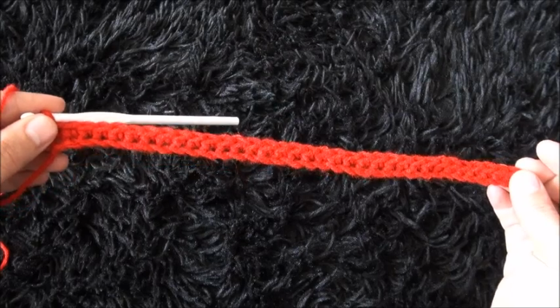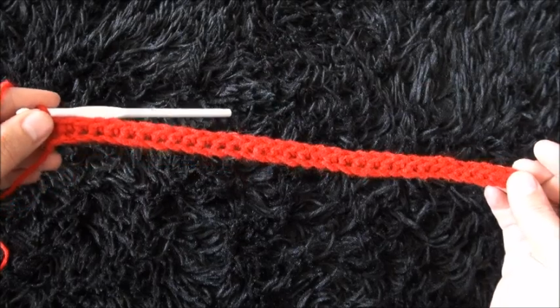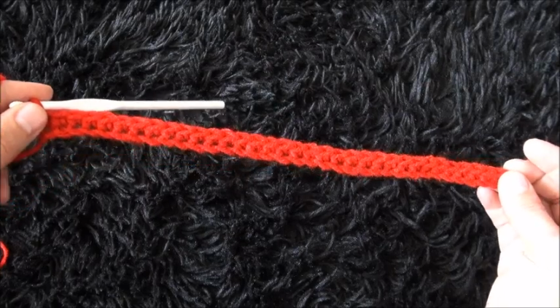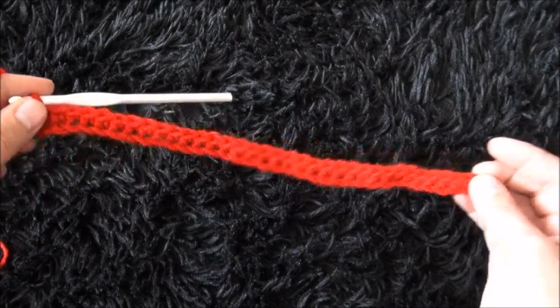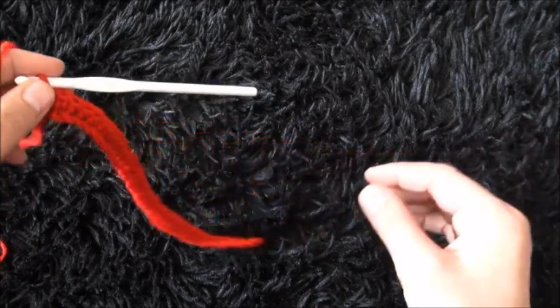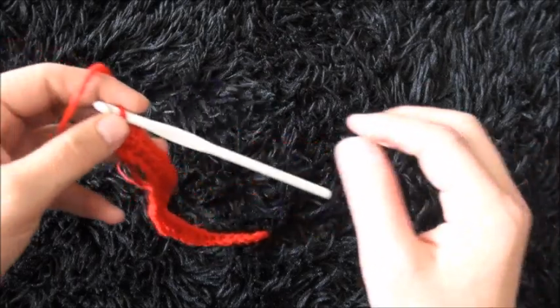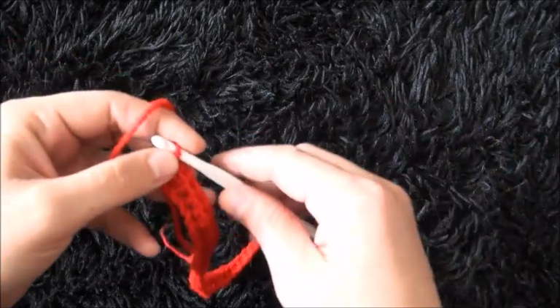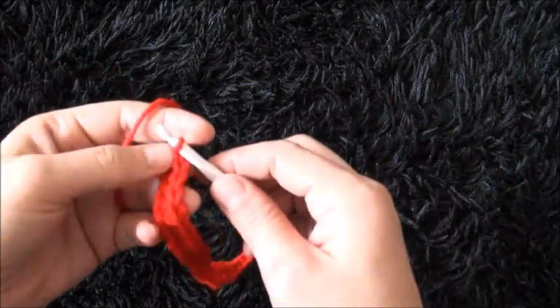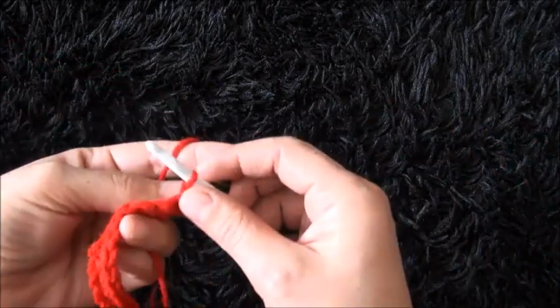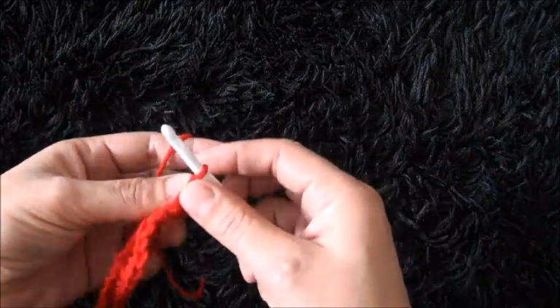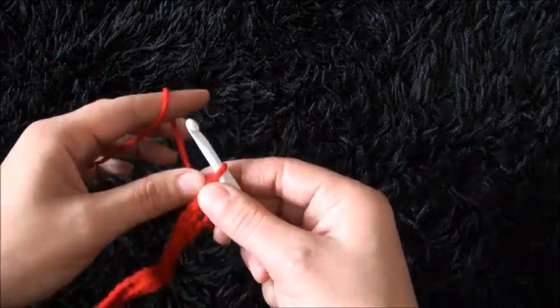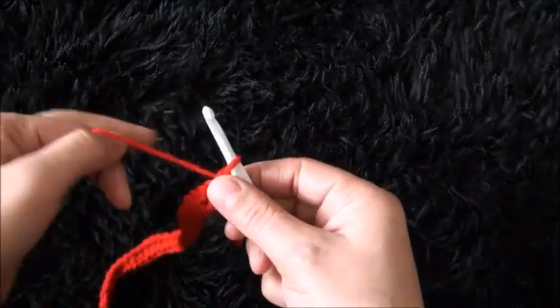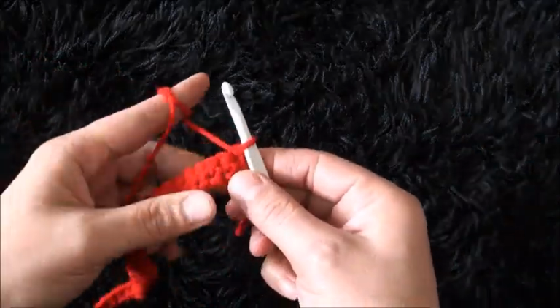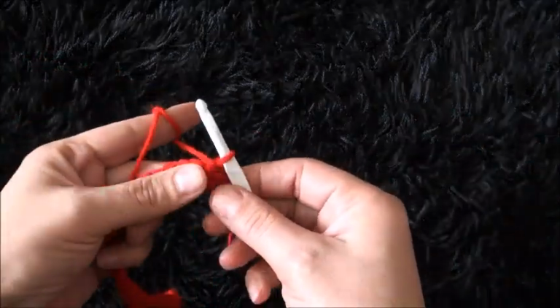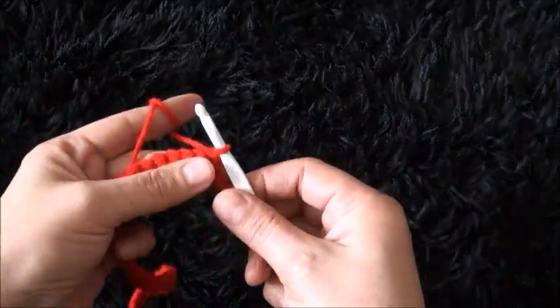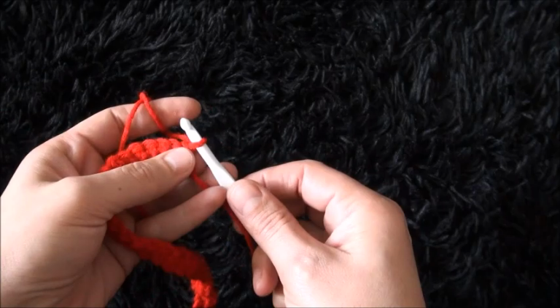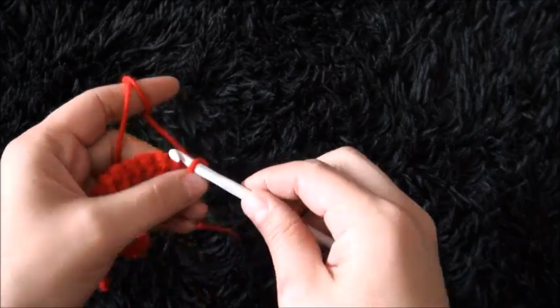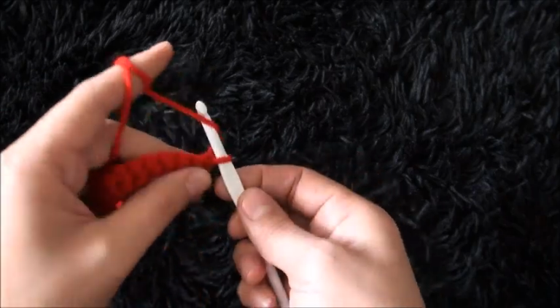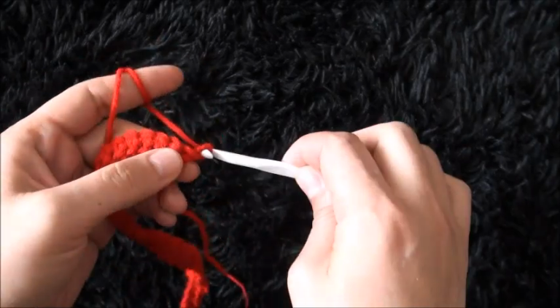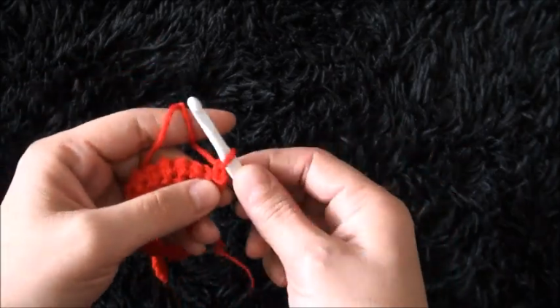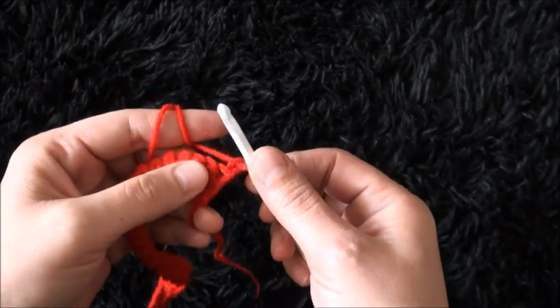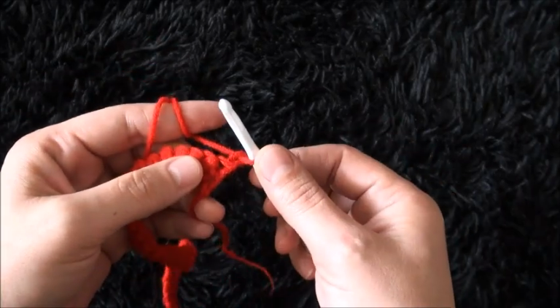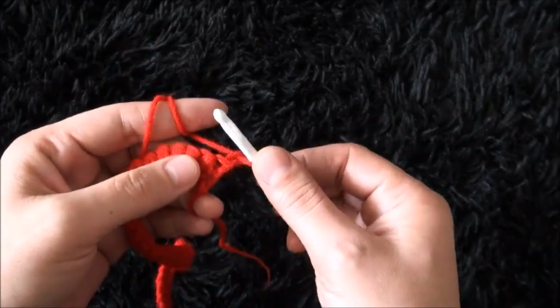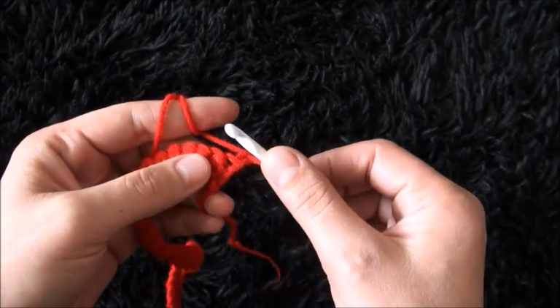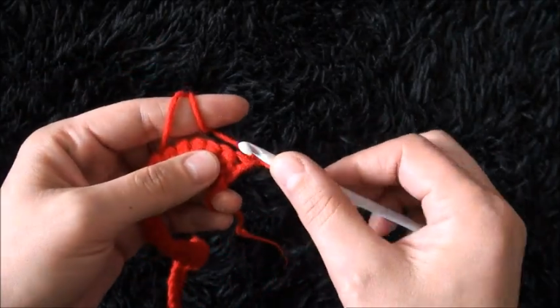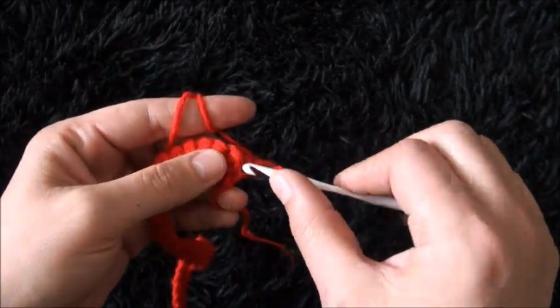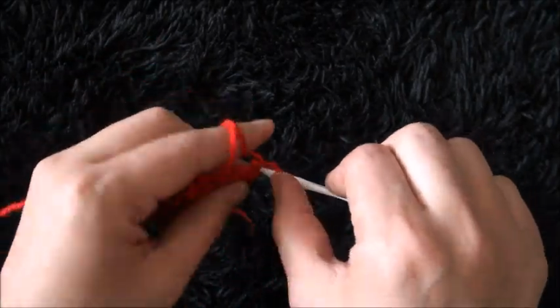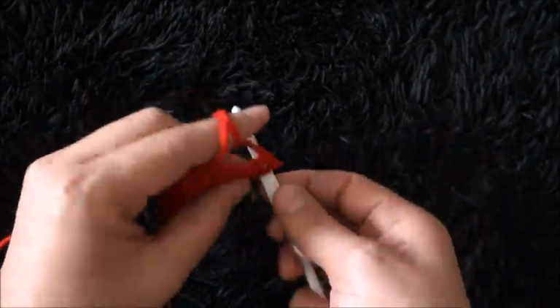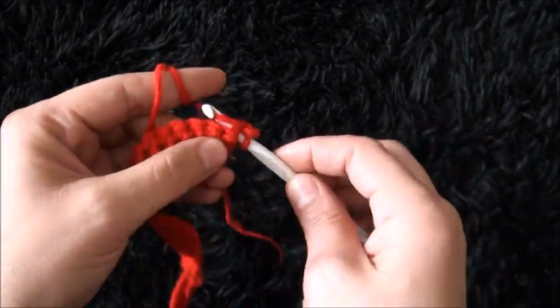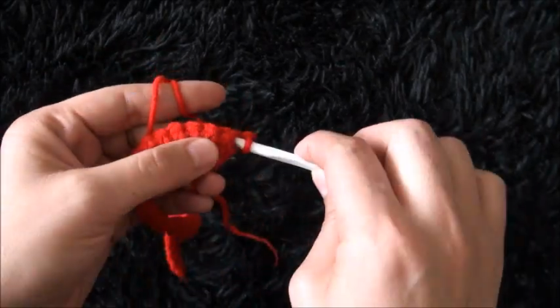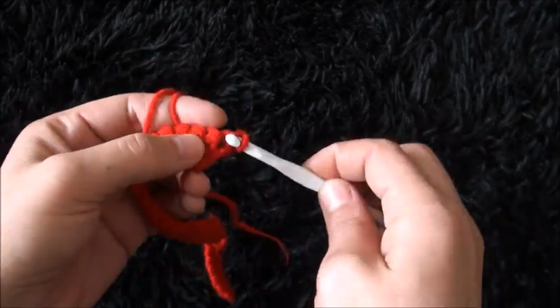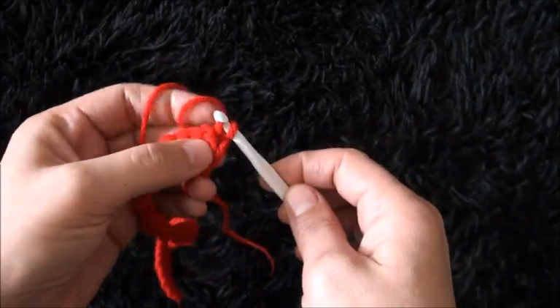For row 2 I'll turn my work around, then I'll chain 1. On the second chain from the hook I'll make 1 single crochet.